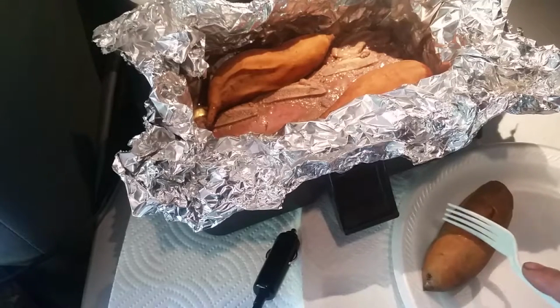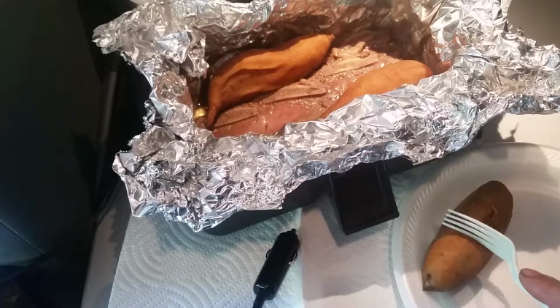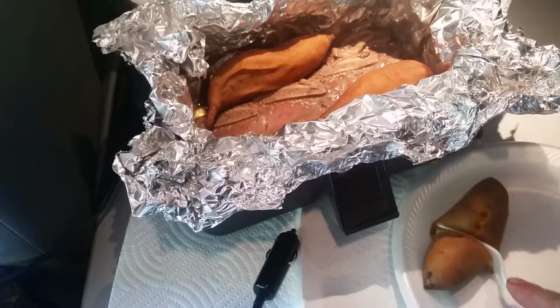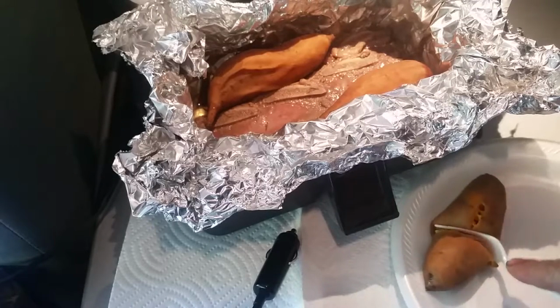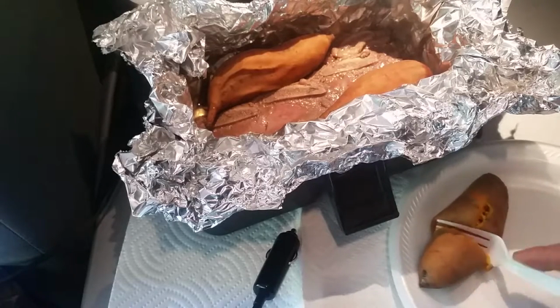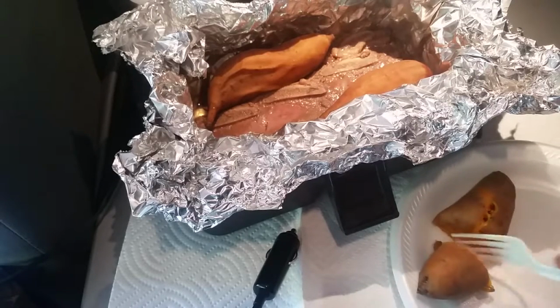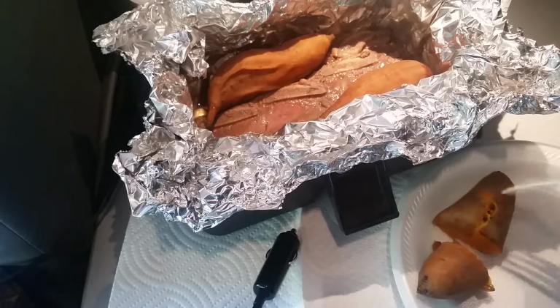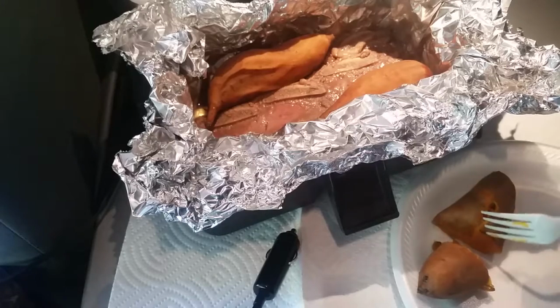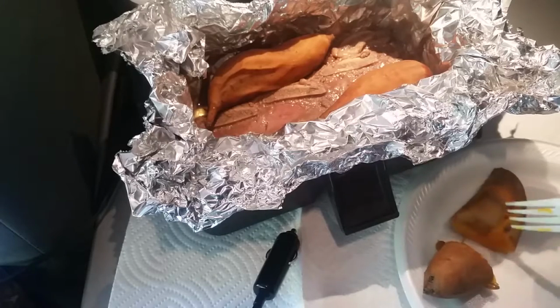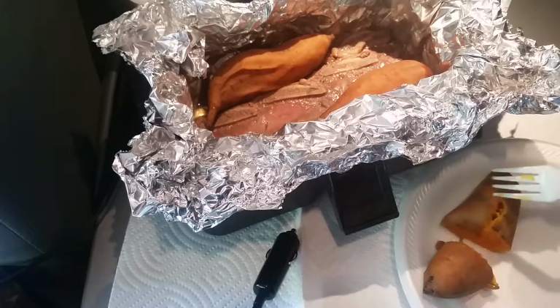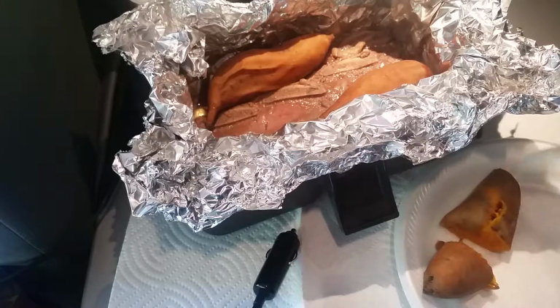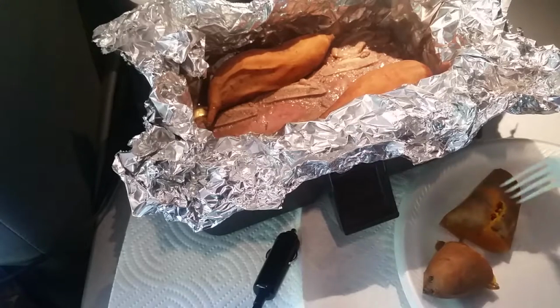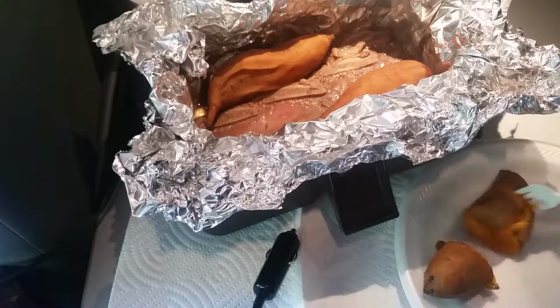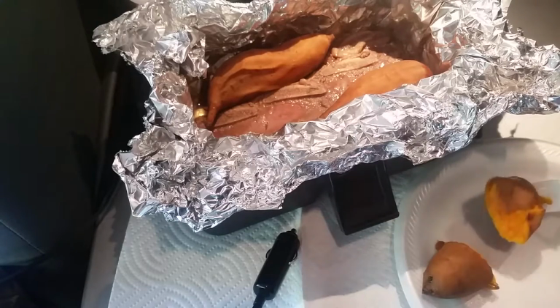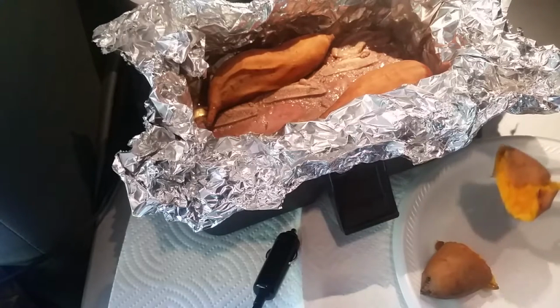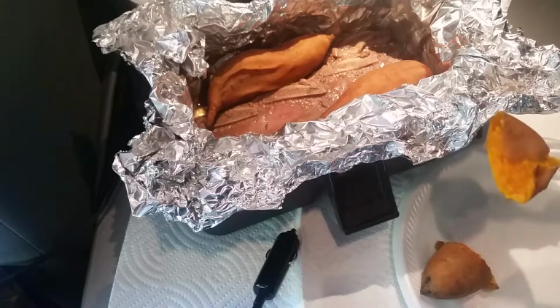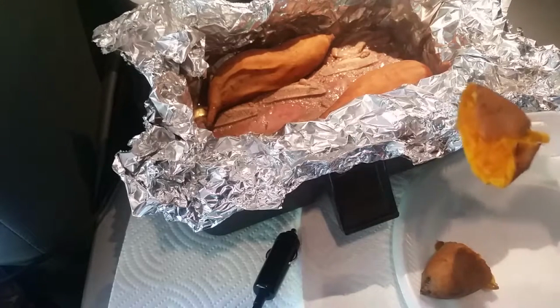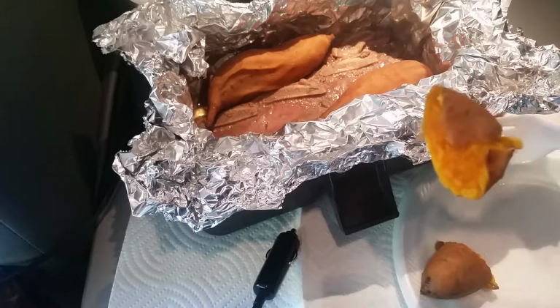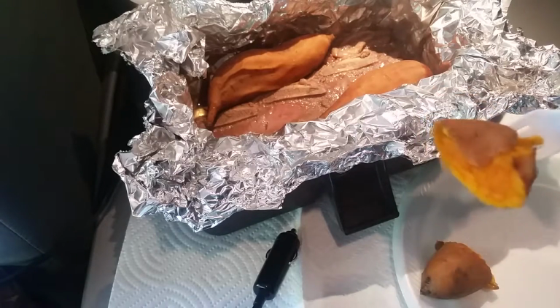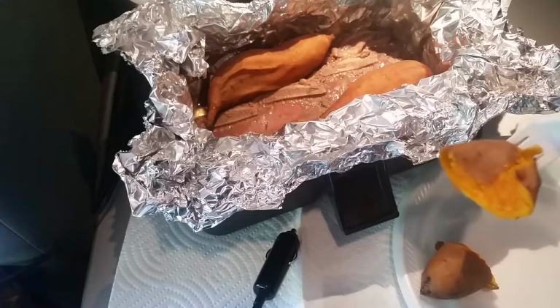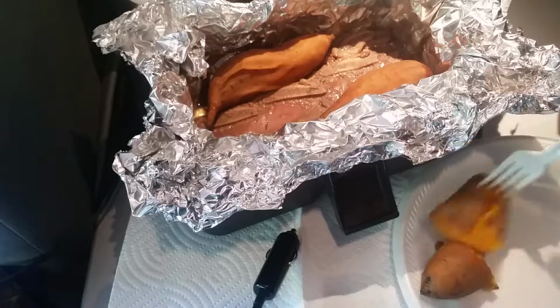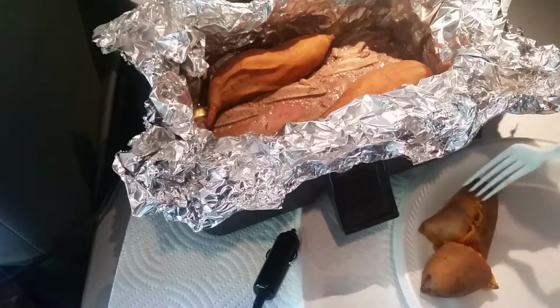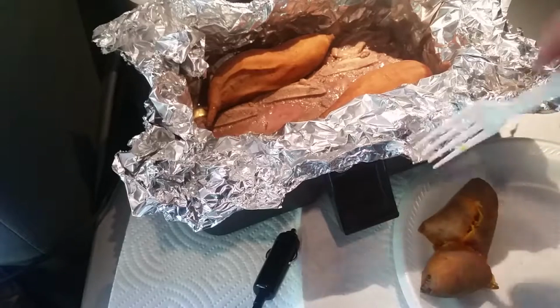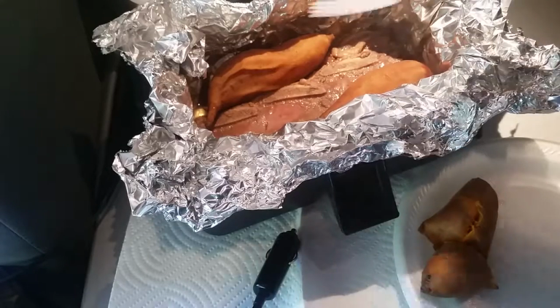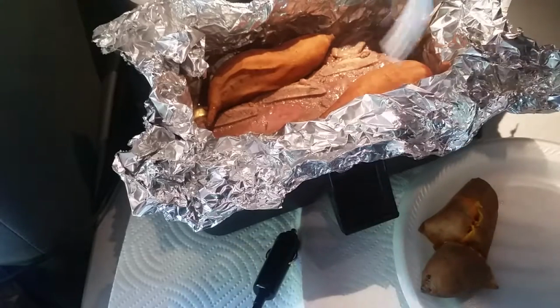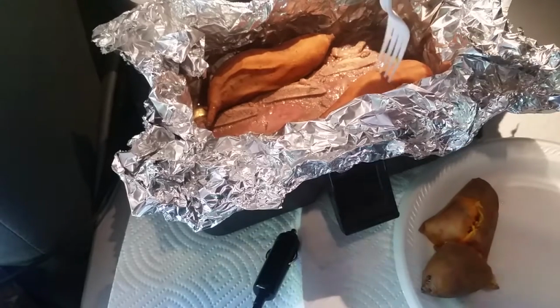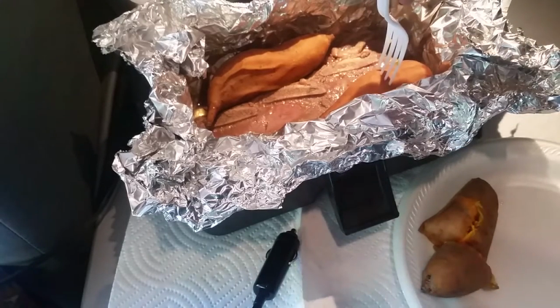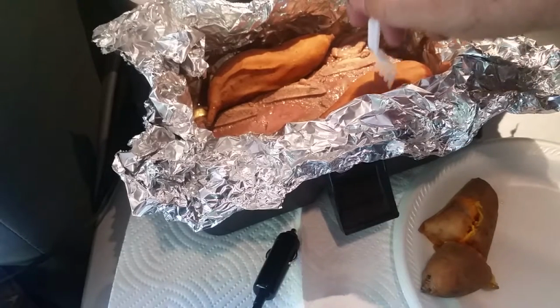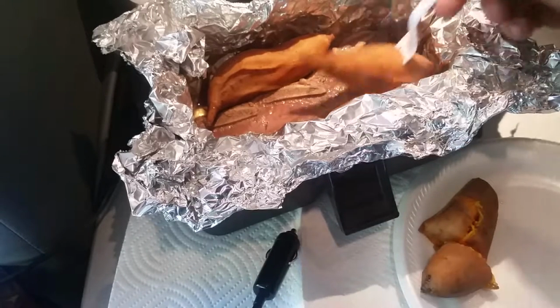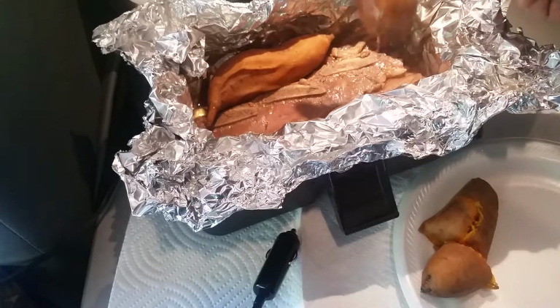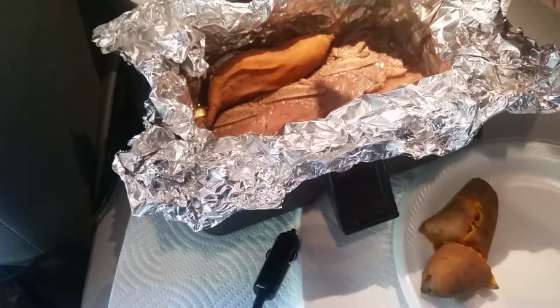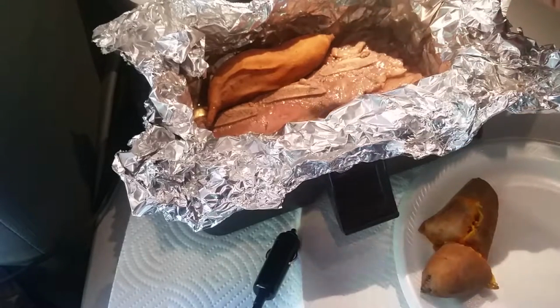I'll just cut this. See that sweet potato? That took no effort. It might fall off the fork. So as you can see, they're small sweet potatoes. There's another one — totally cooked.